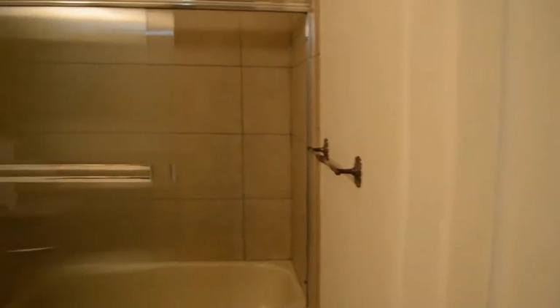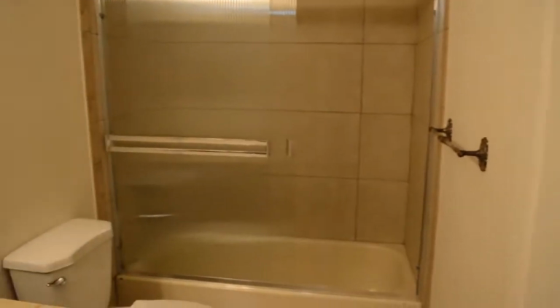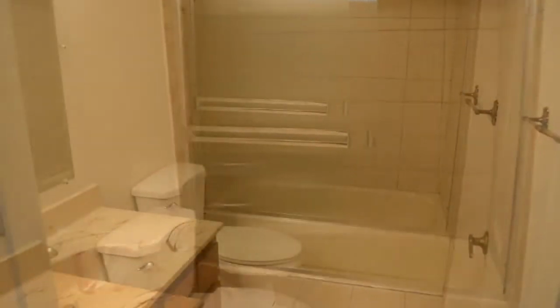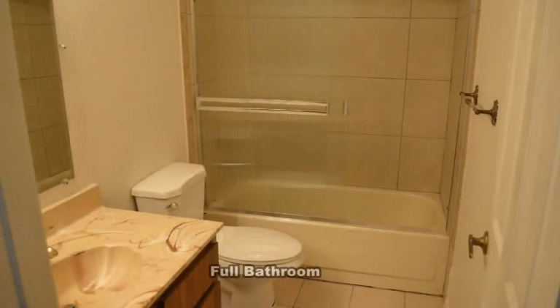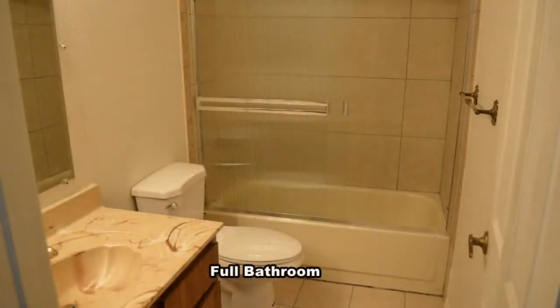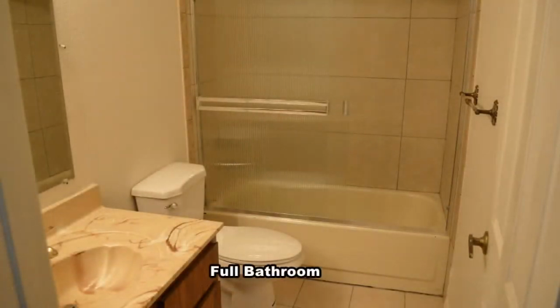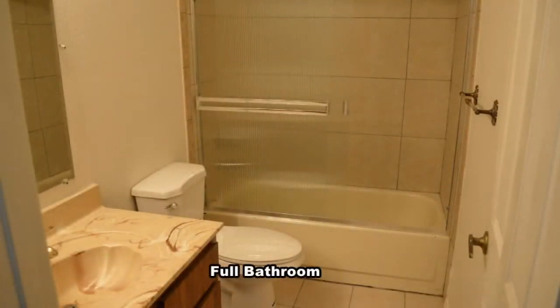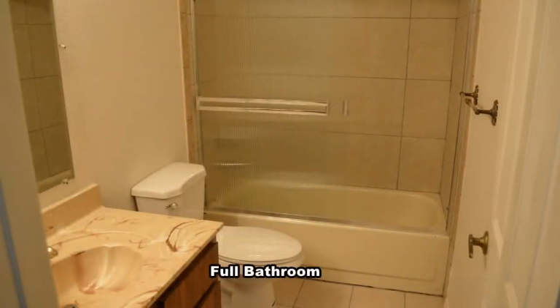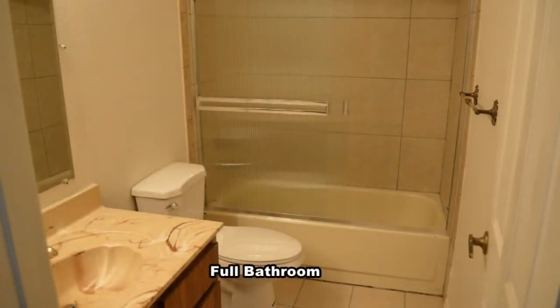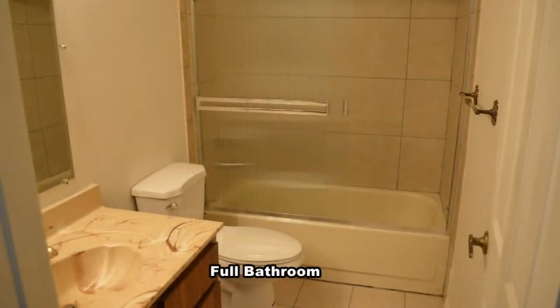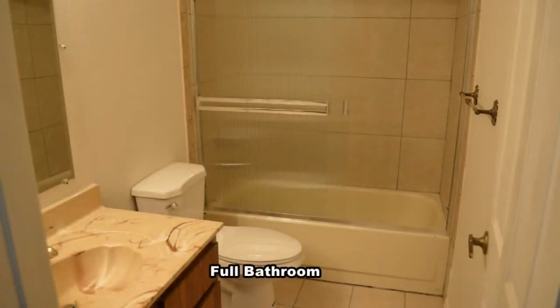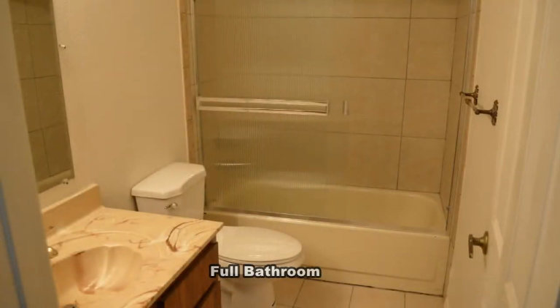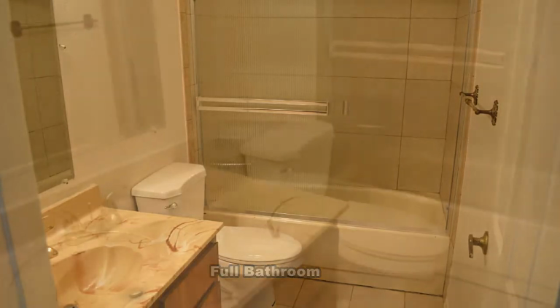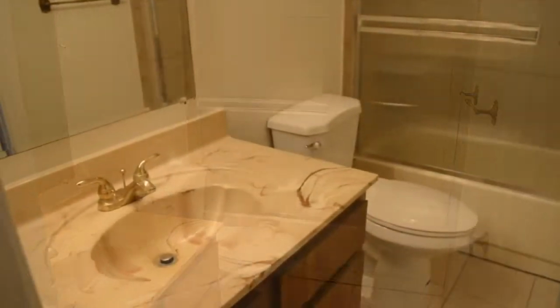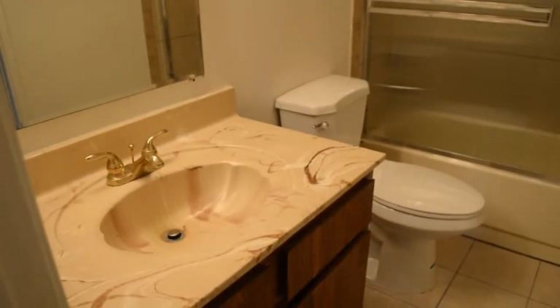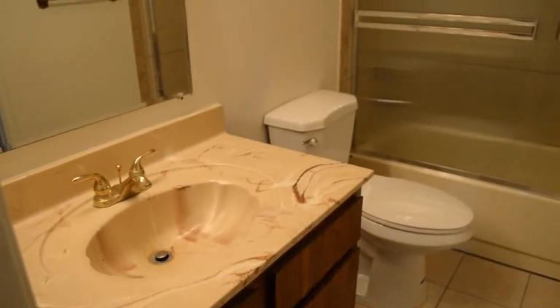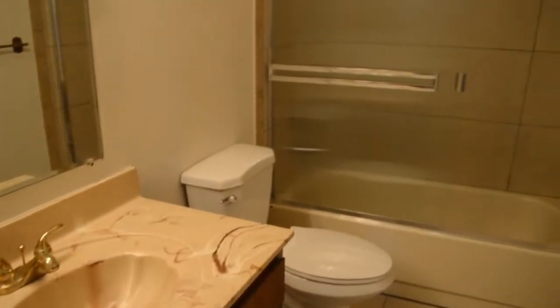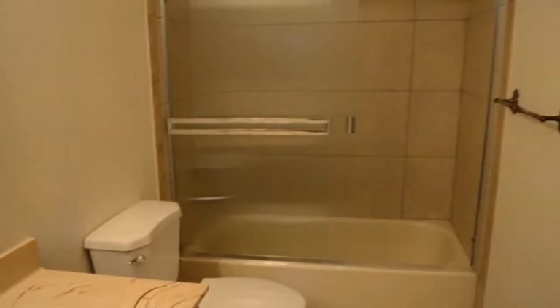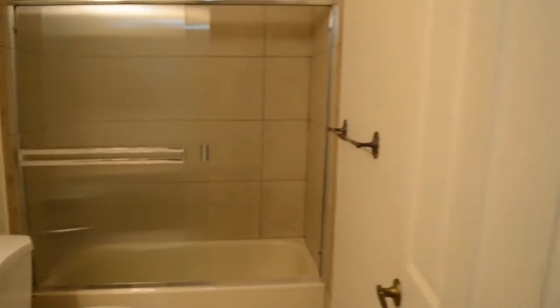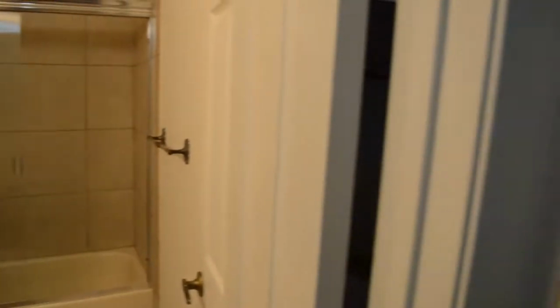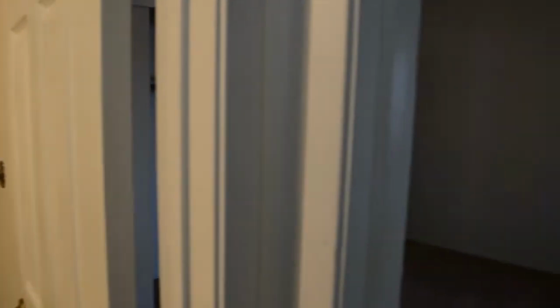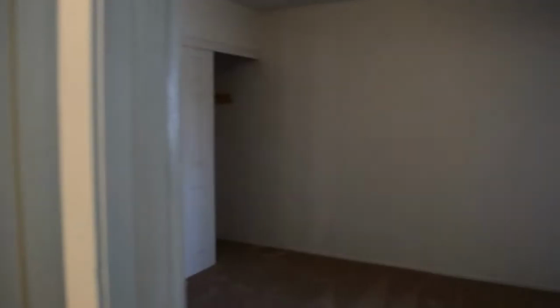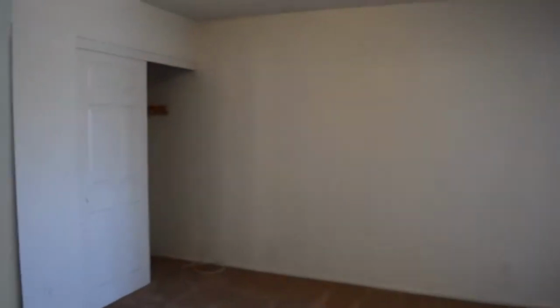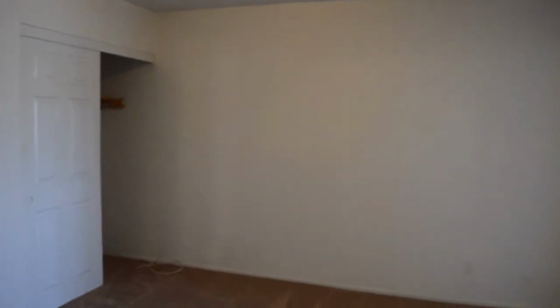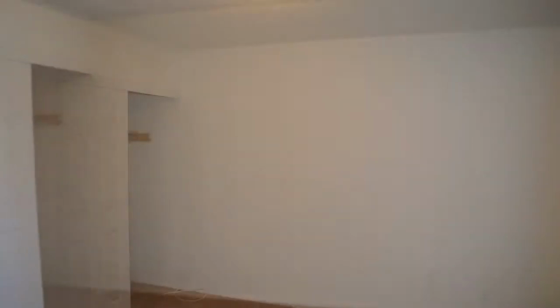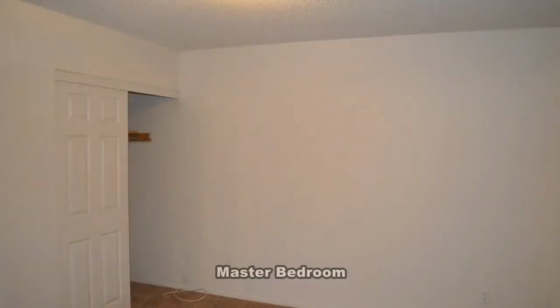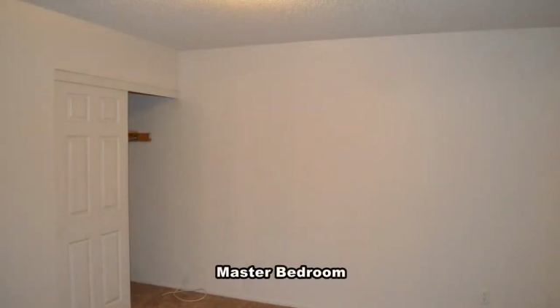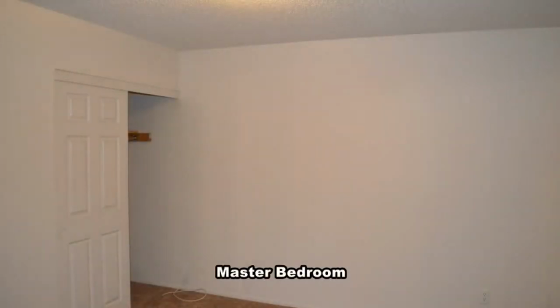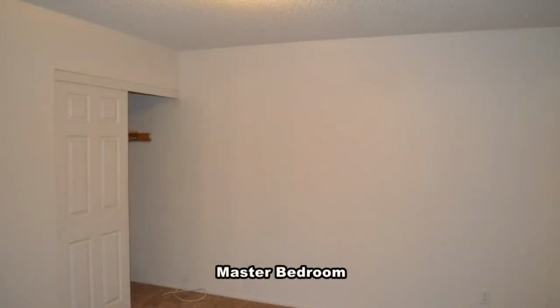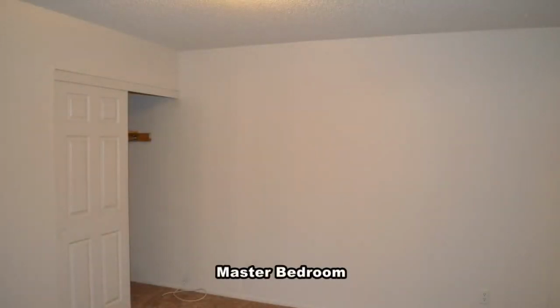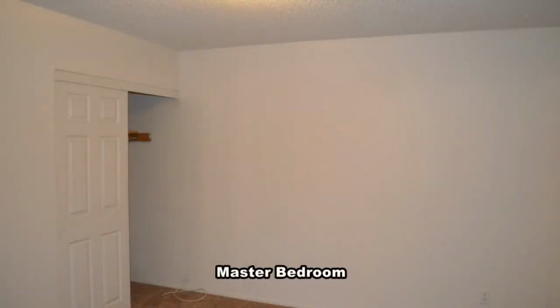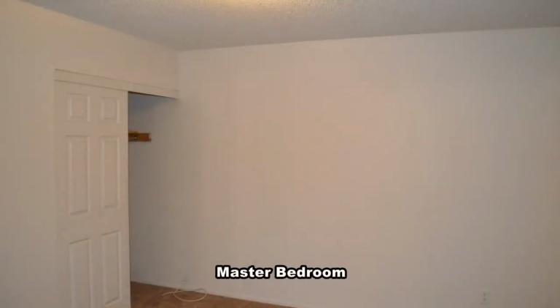The full bathroom downstairs has a tub shower combo and a connector door to the master bedroom. The master bedroom has two closets and an overhead light.